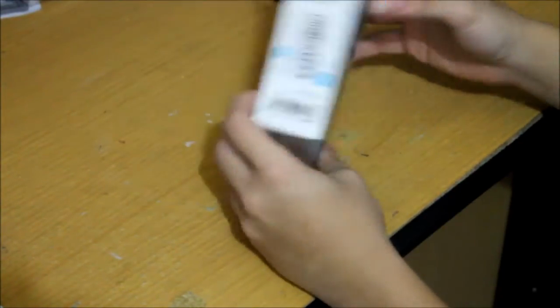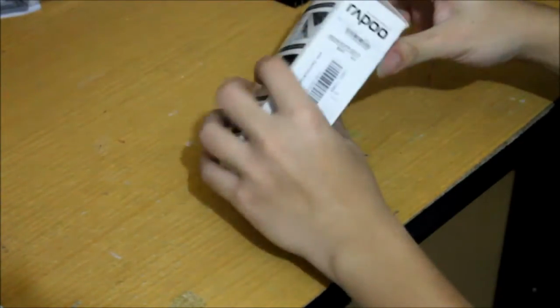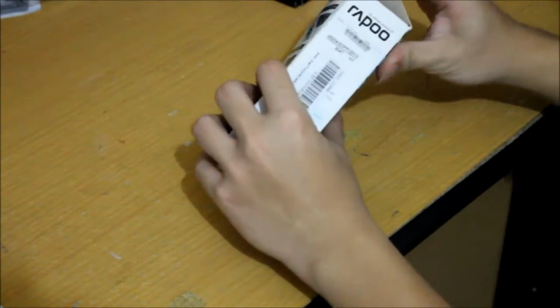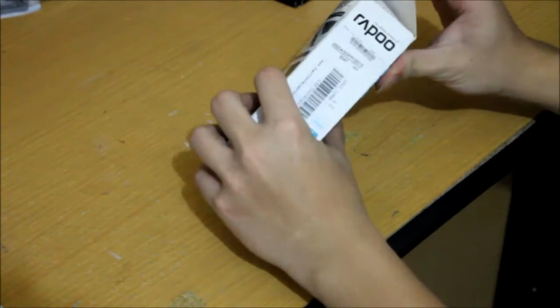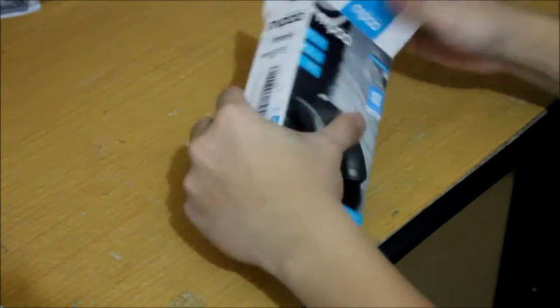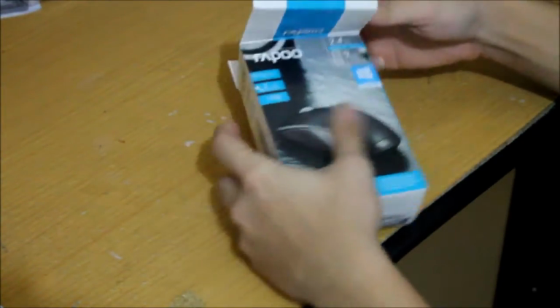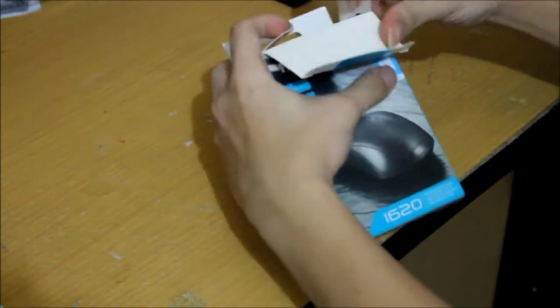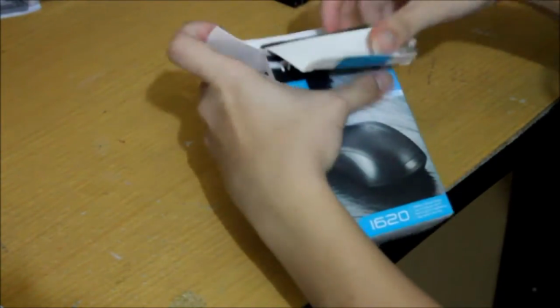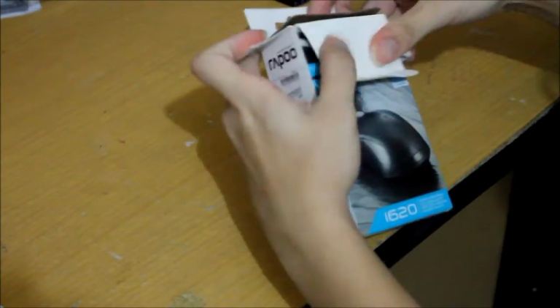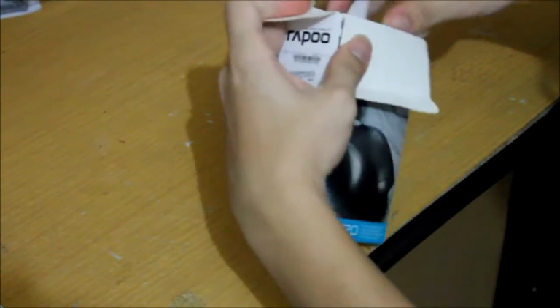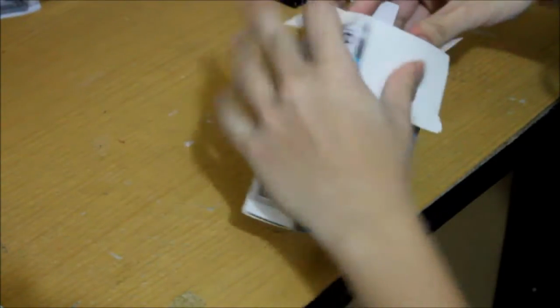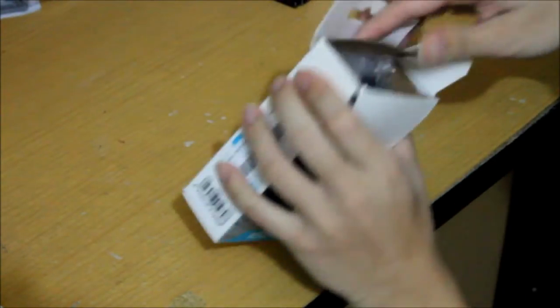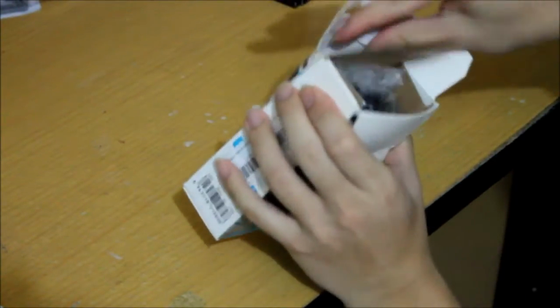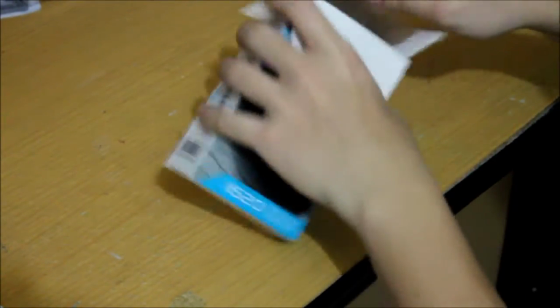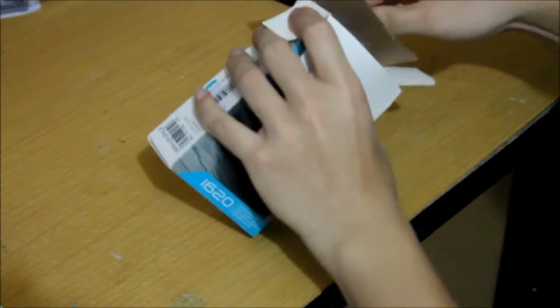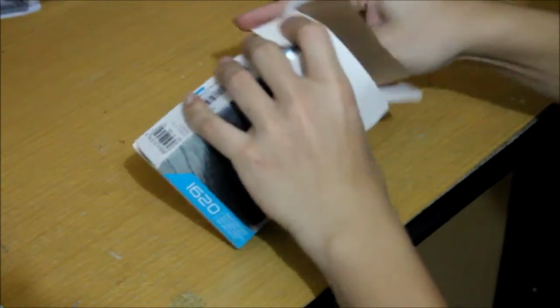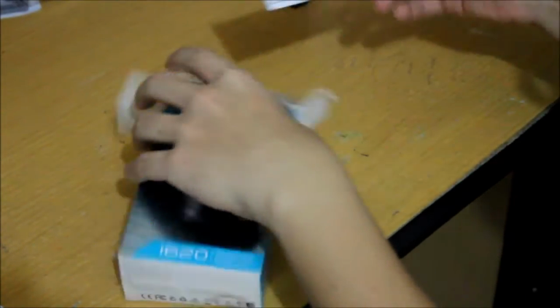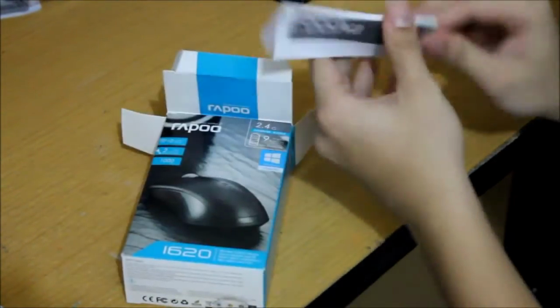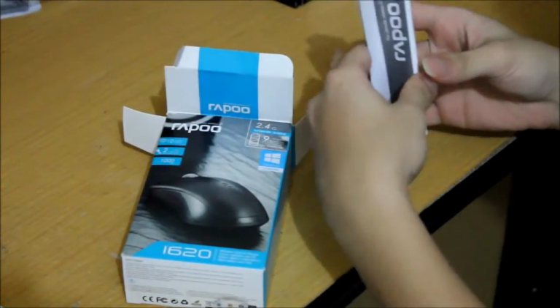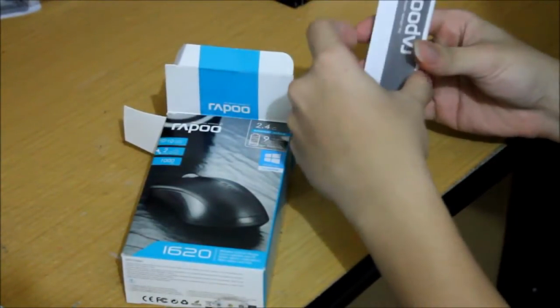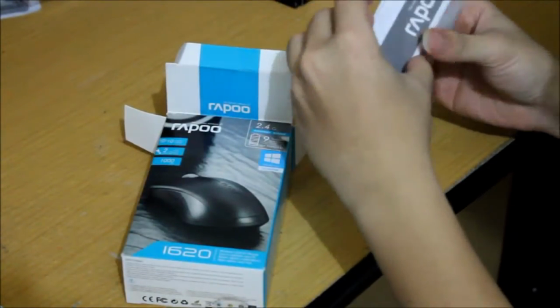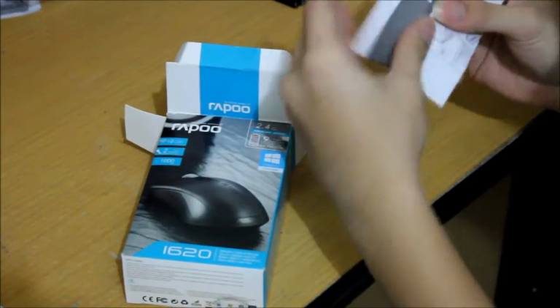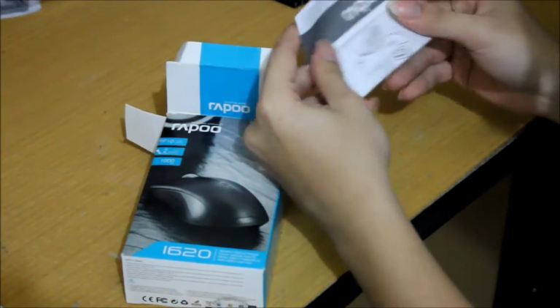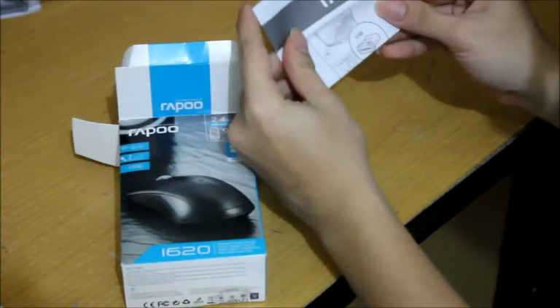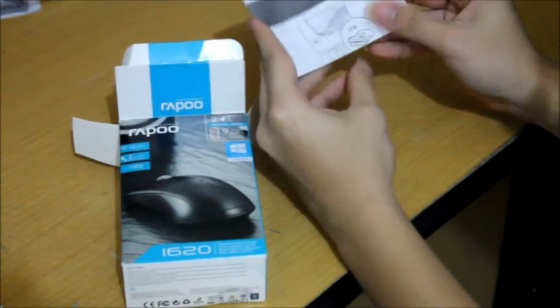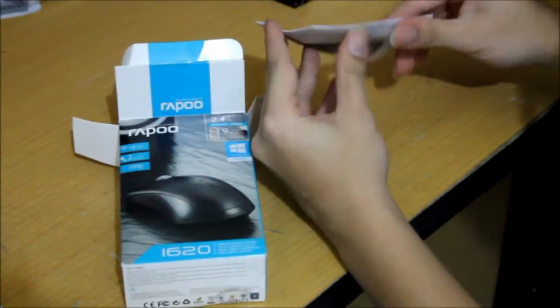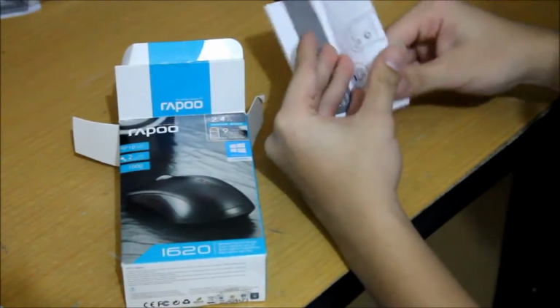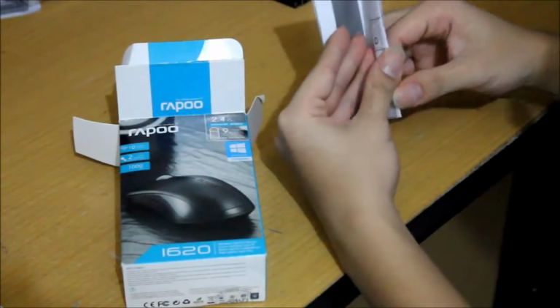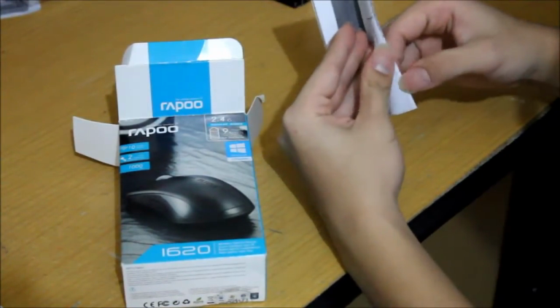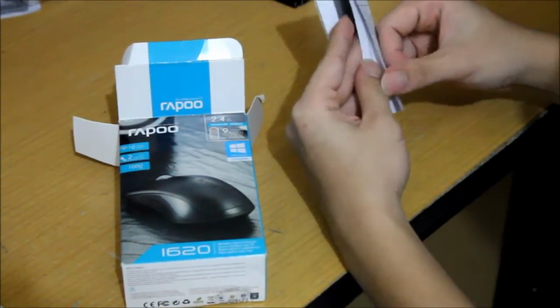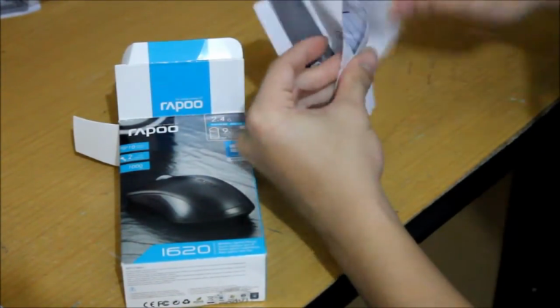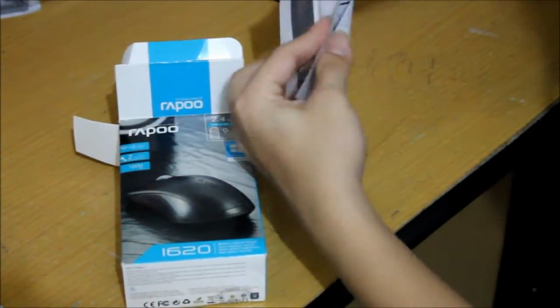Let's open the box. First thing, inside the box you get a Rappu manual guide on how to install and use this particular mouse.